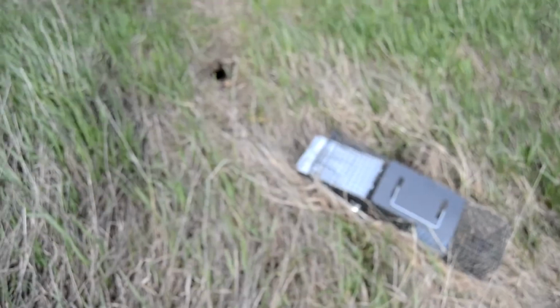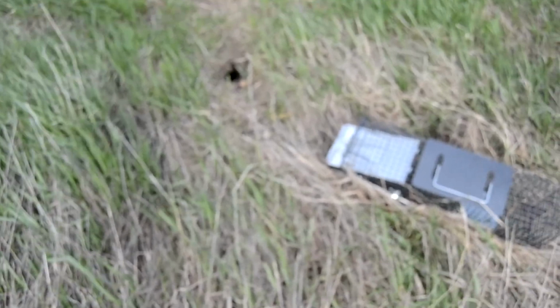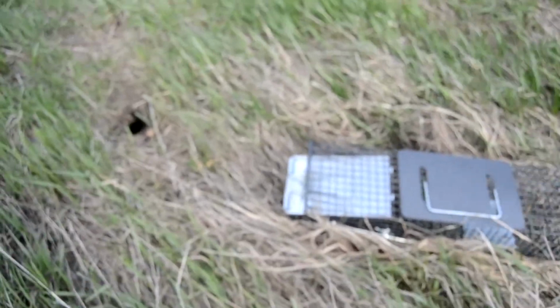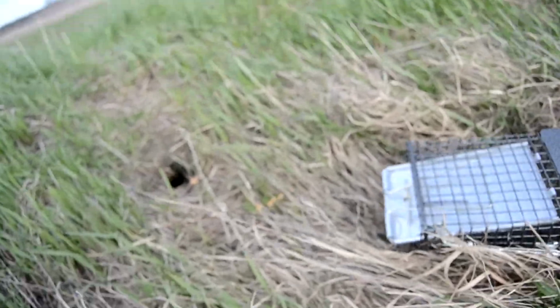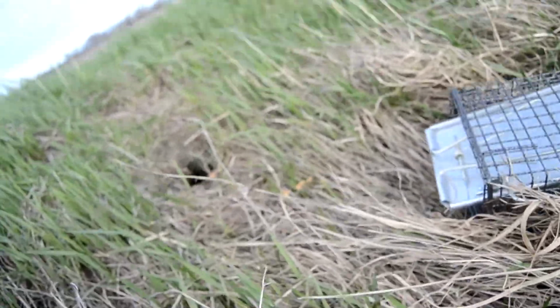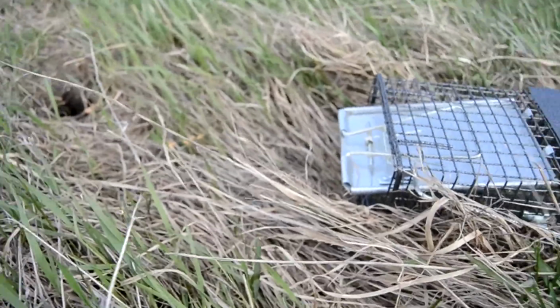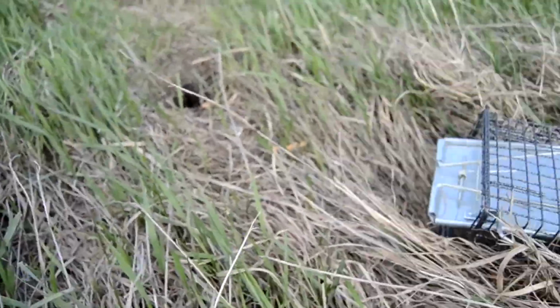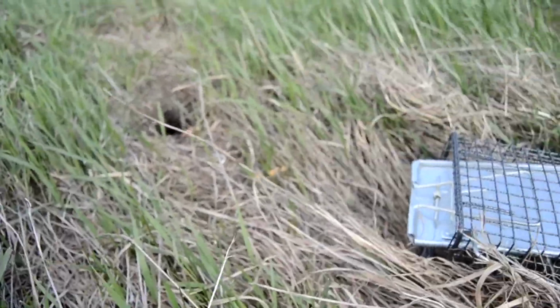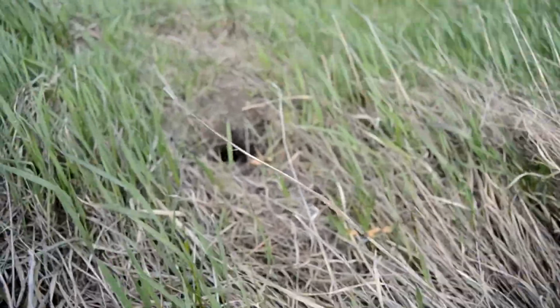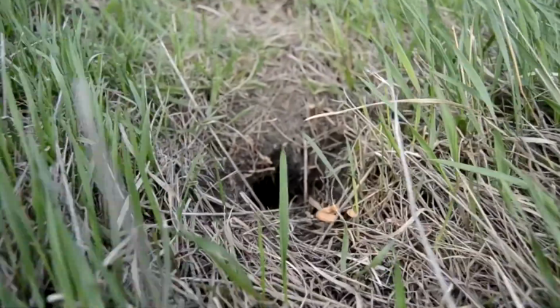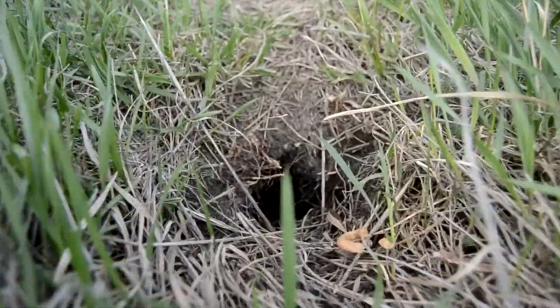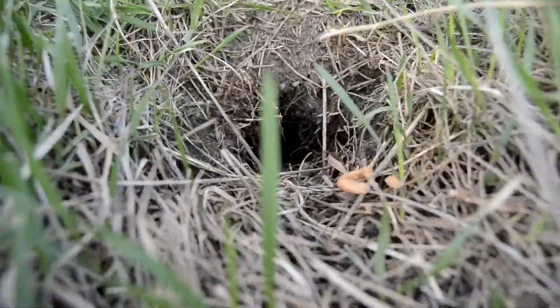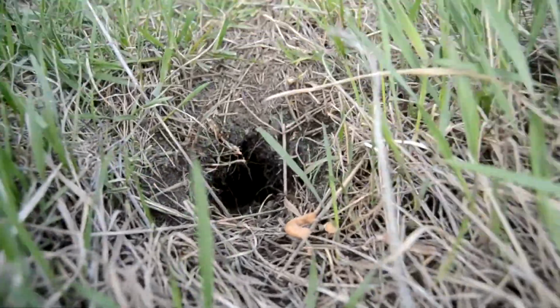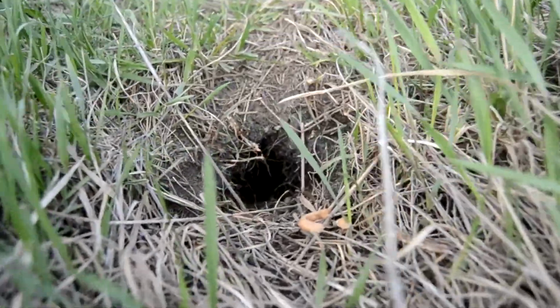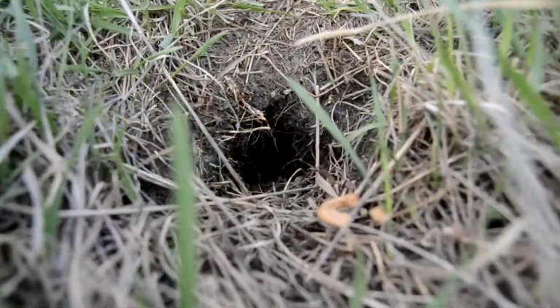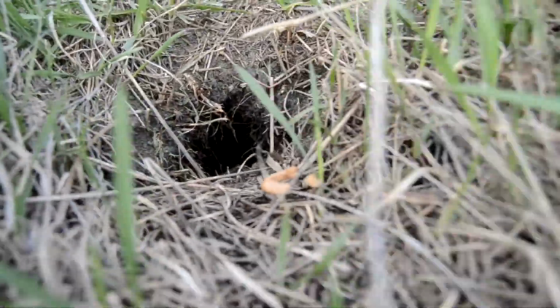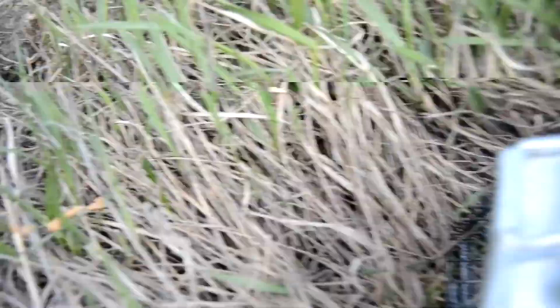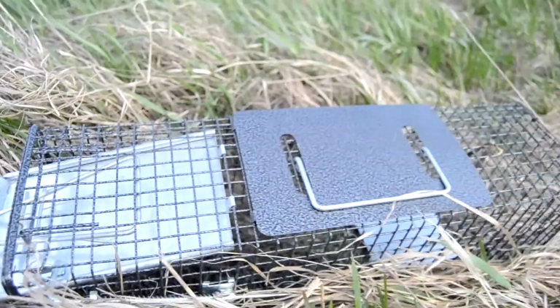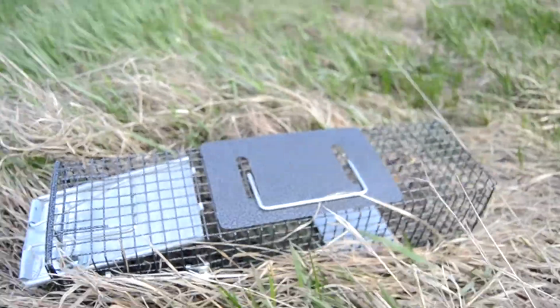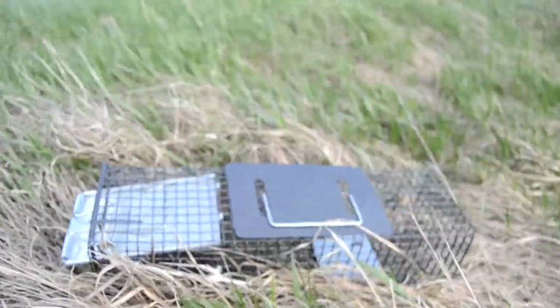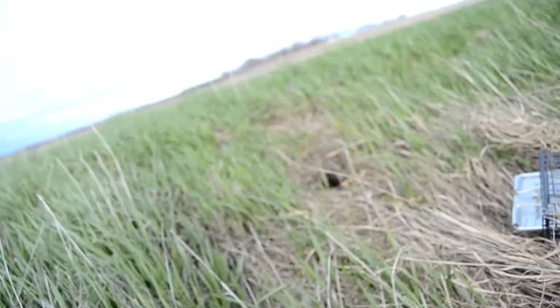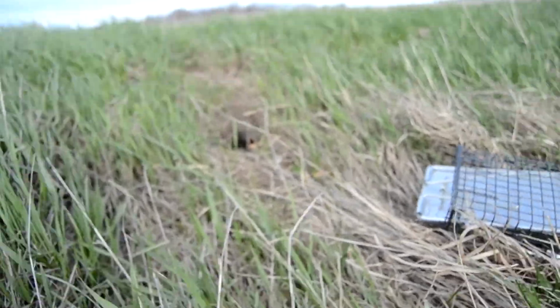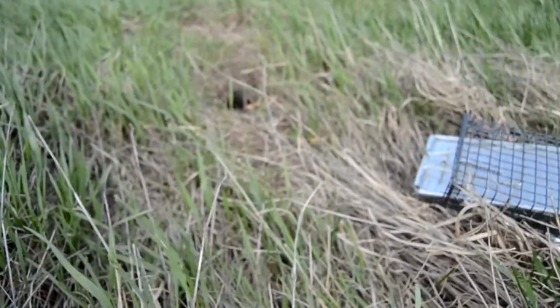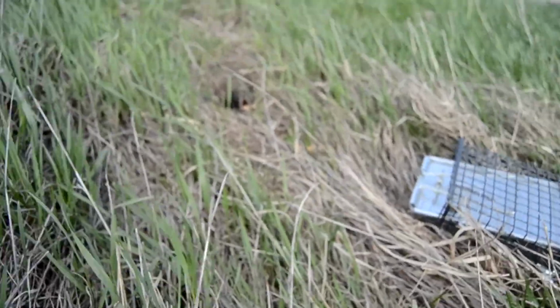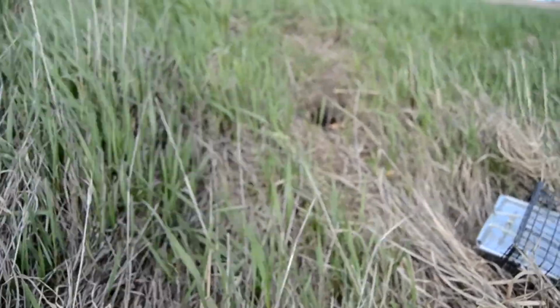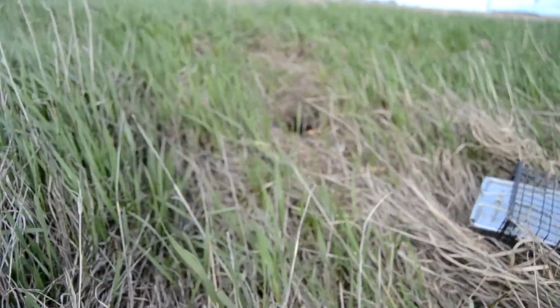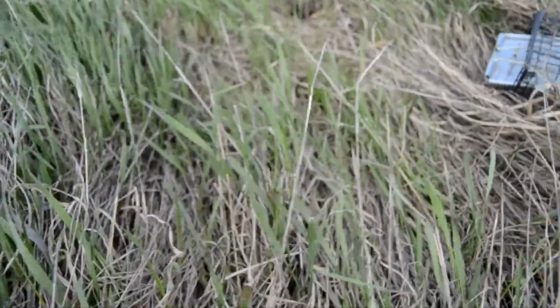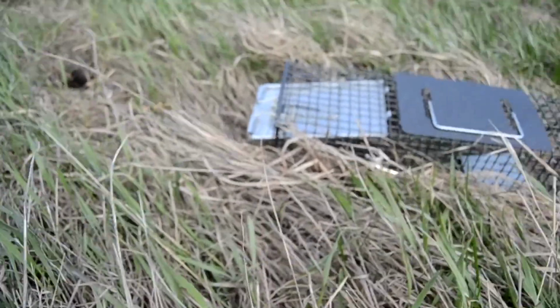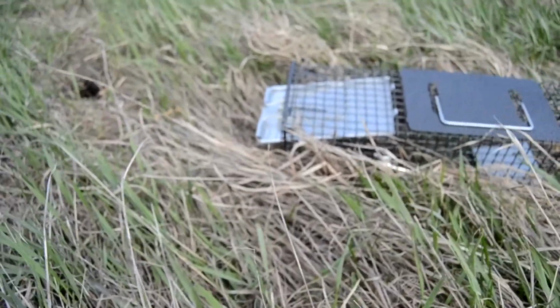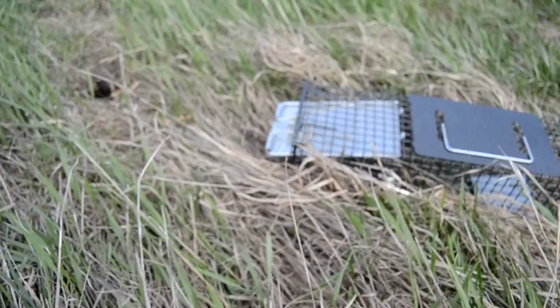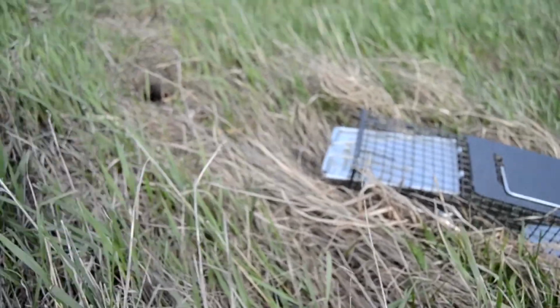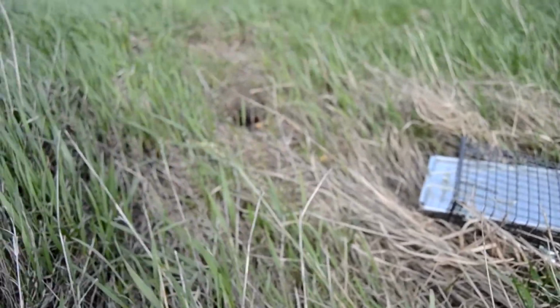Now we're going to leave the trap in there. Hopefully the ground squirrel will come out, we'll trap it, and I'll come back when we trap one.